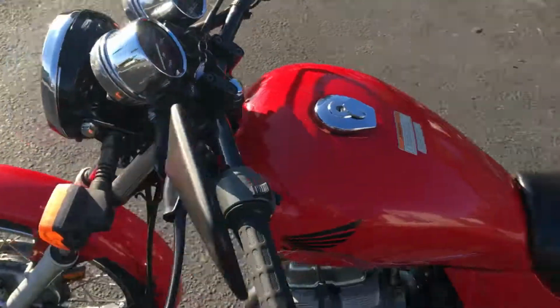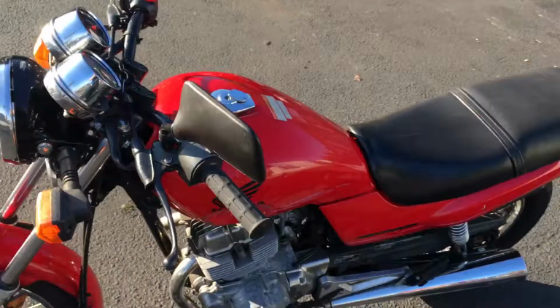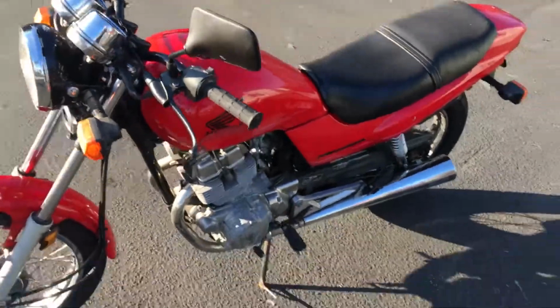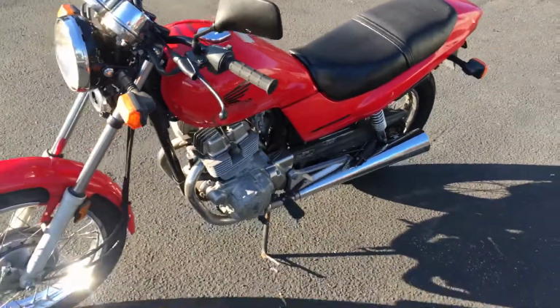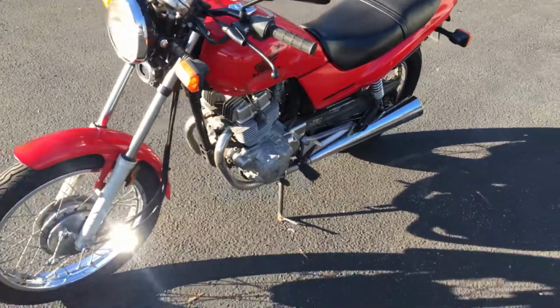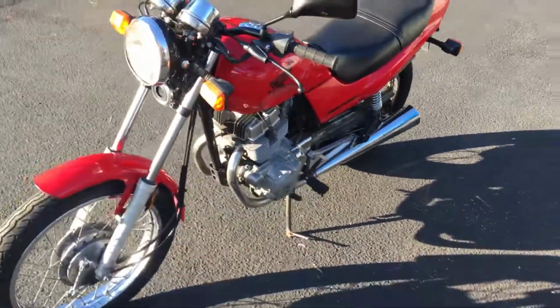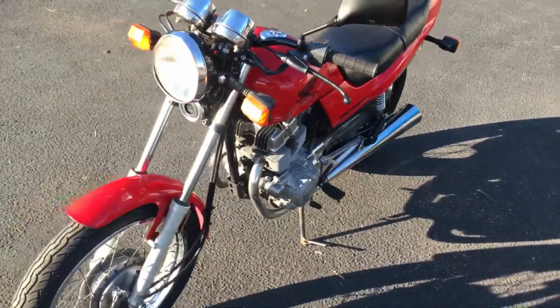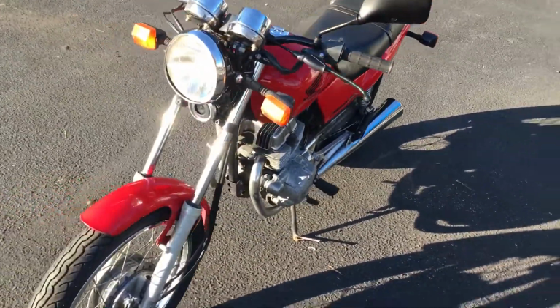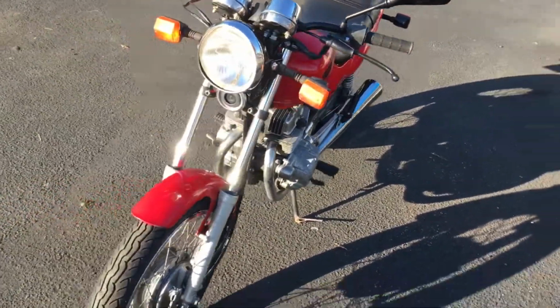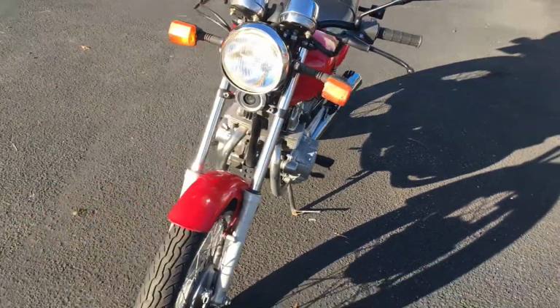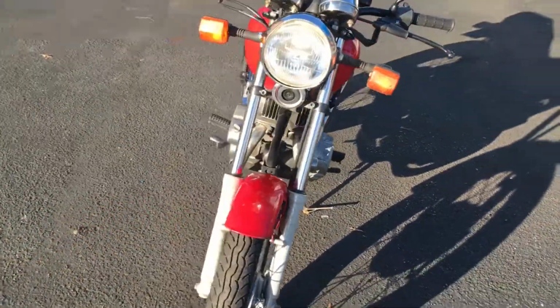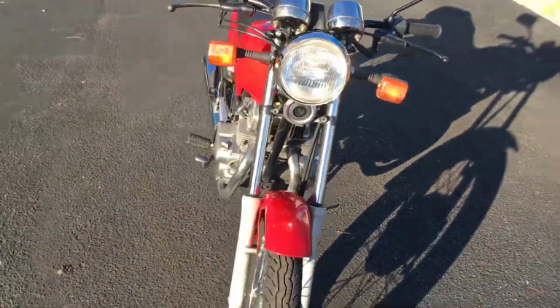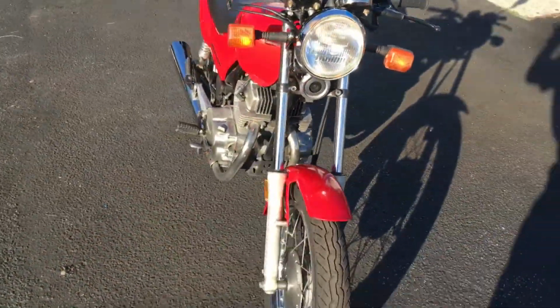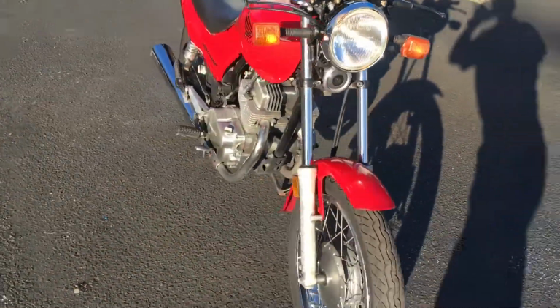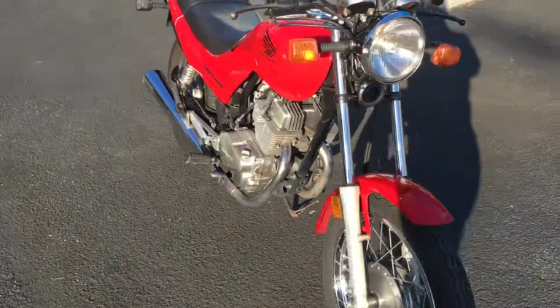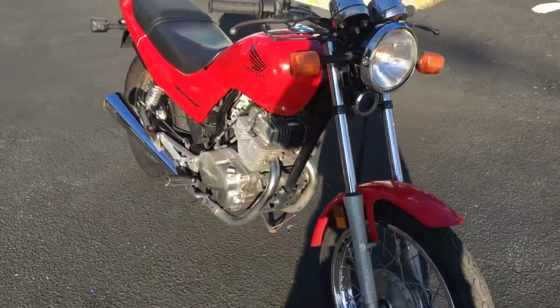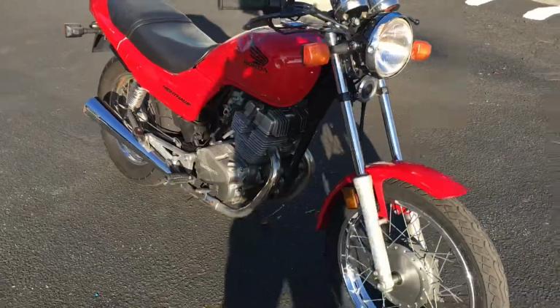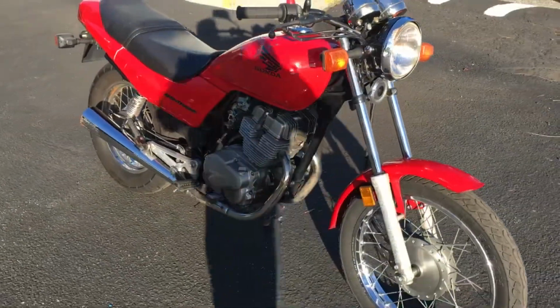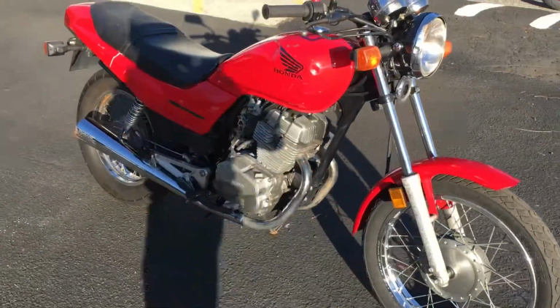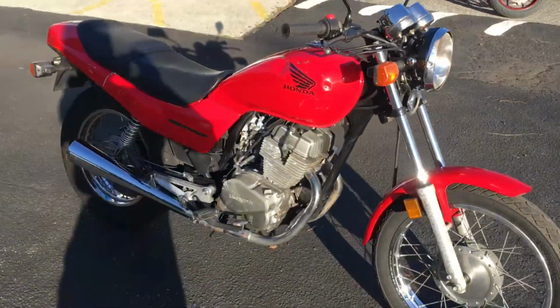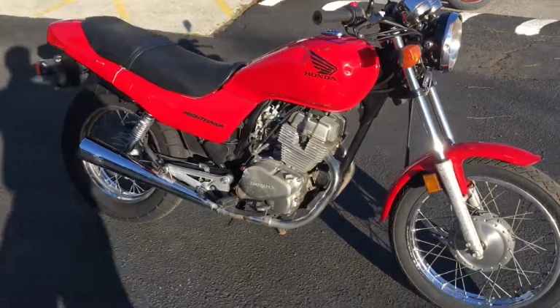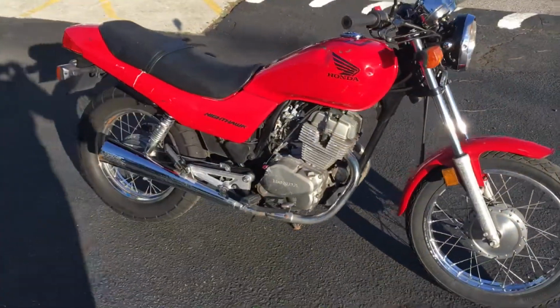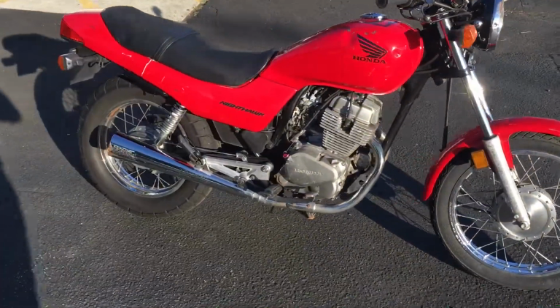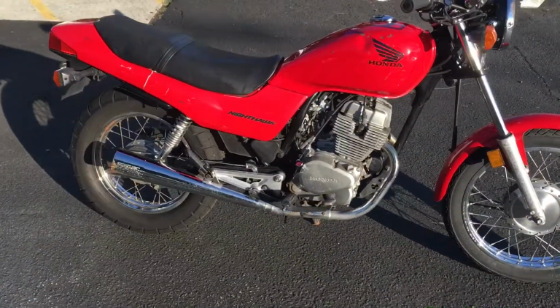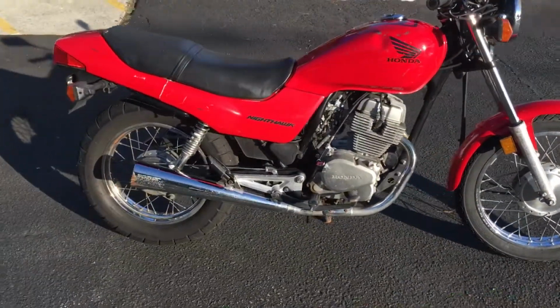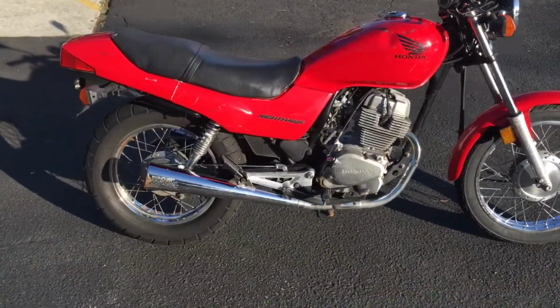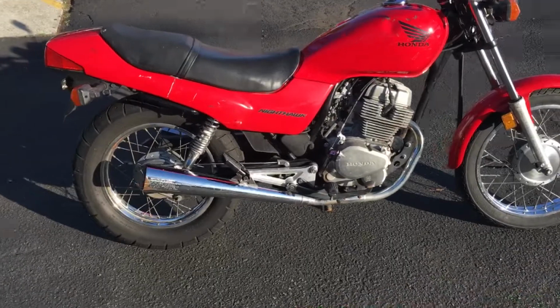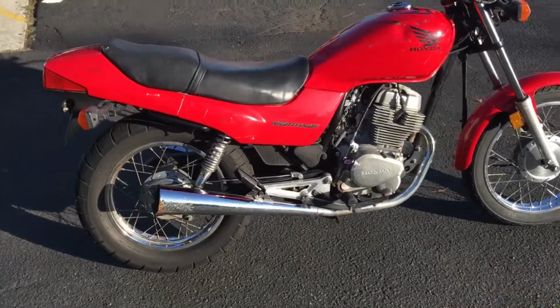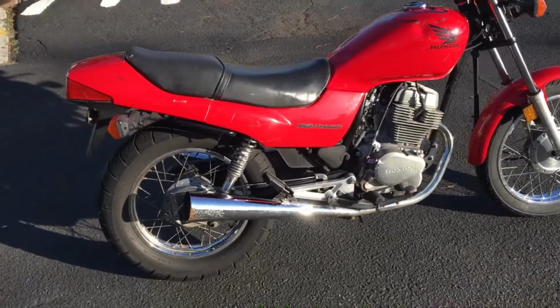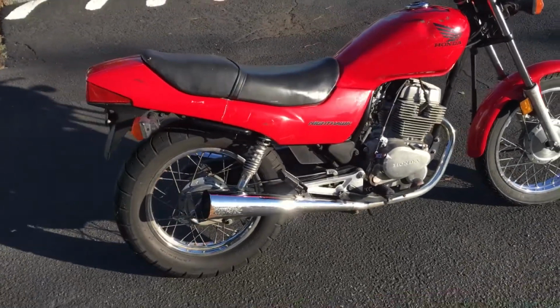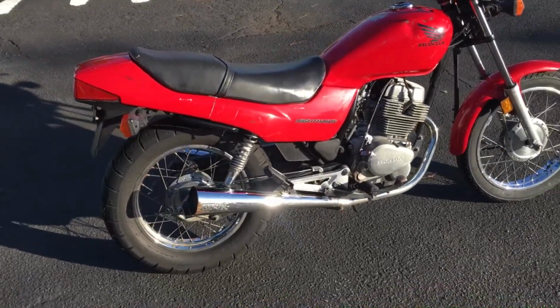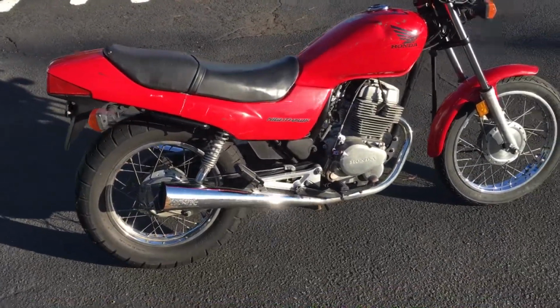This bike was a safety school learner bike — it has taught many people how to ride motorcycles. Low seat height, lightweight, handles really good.